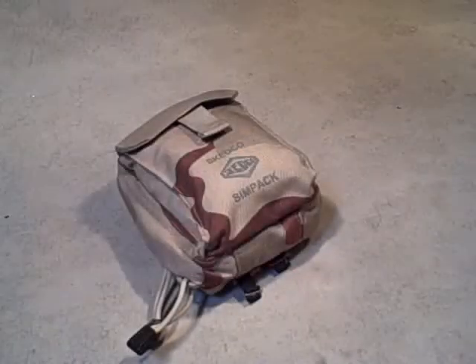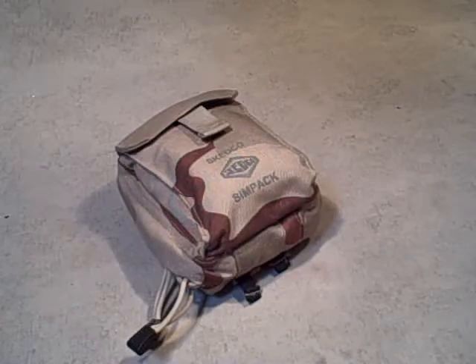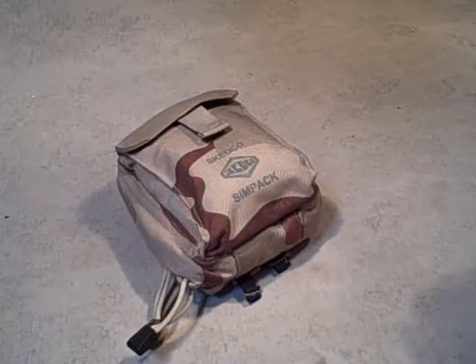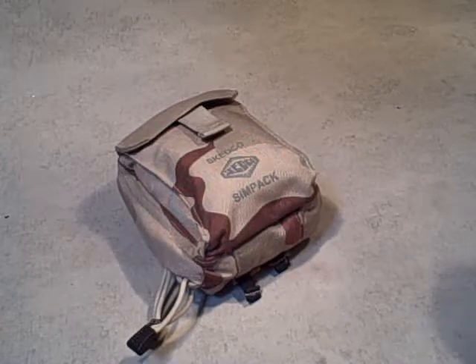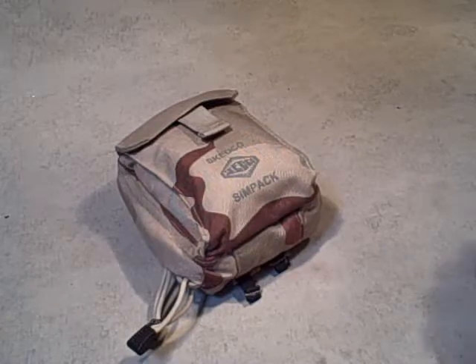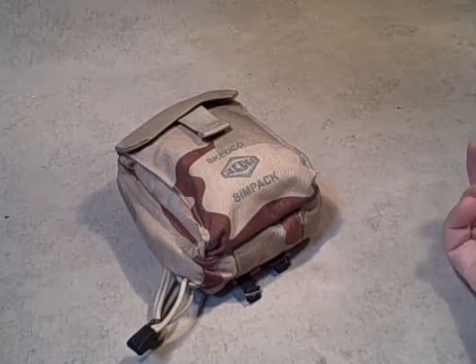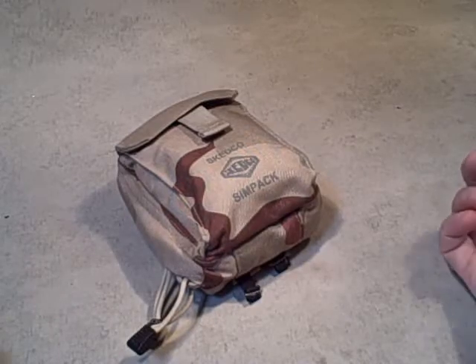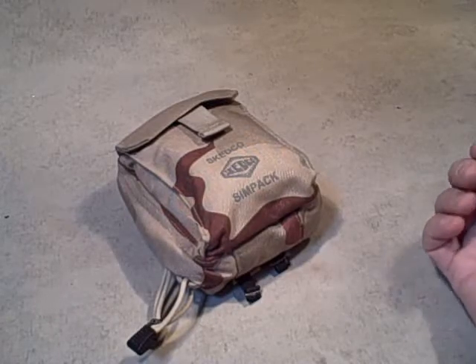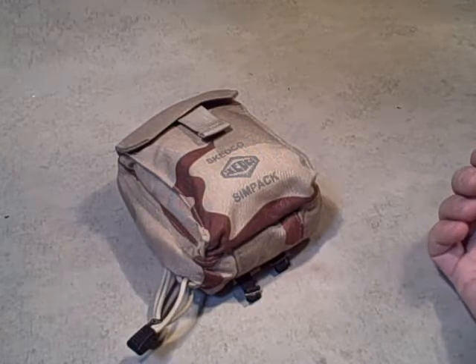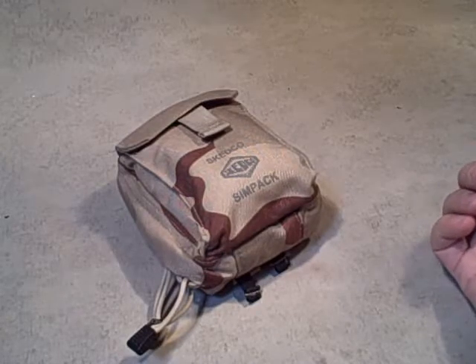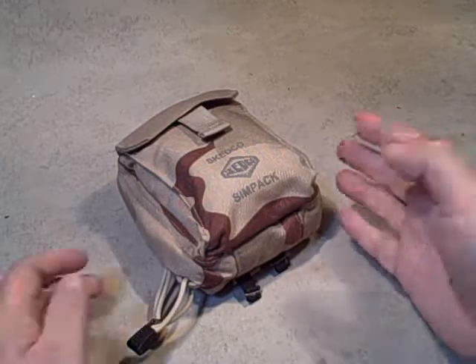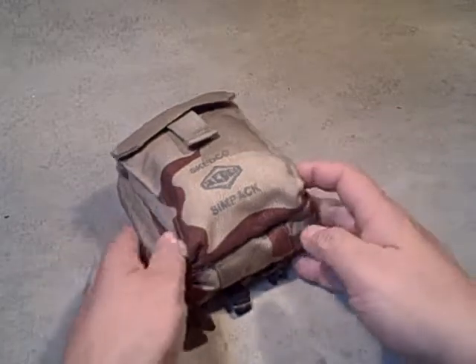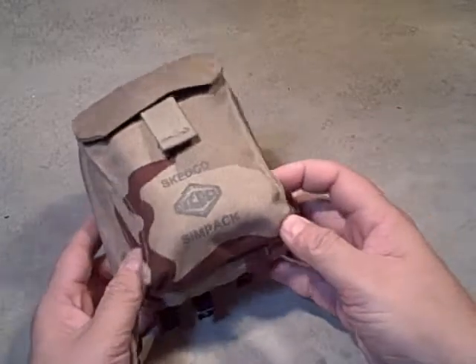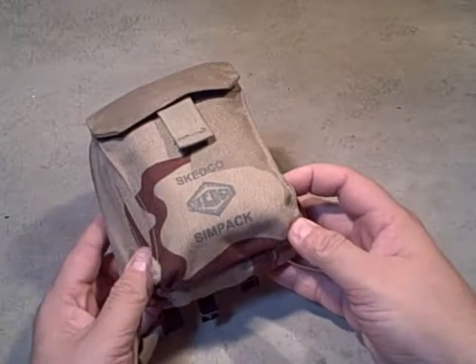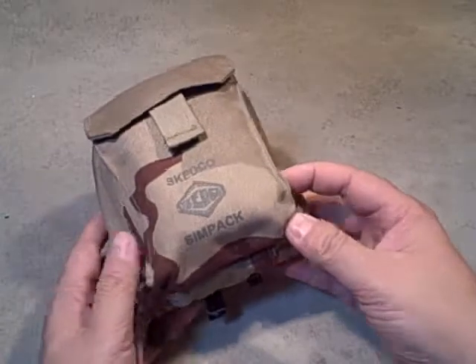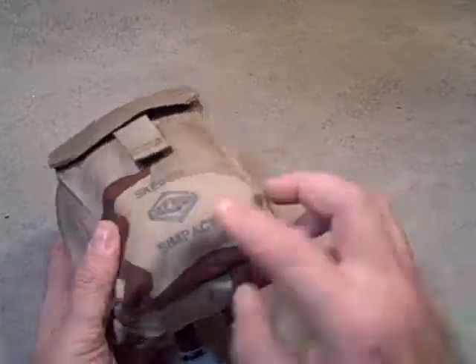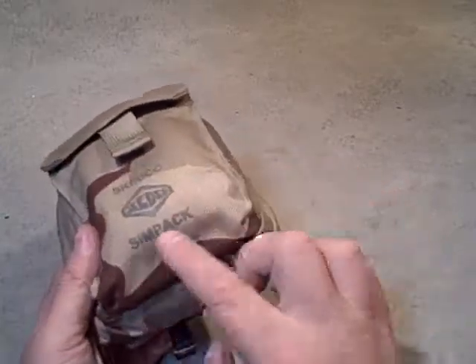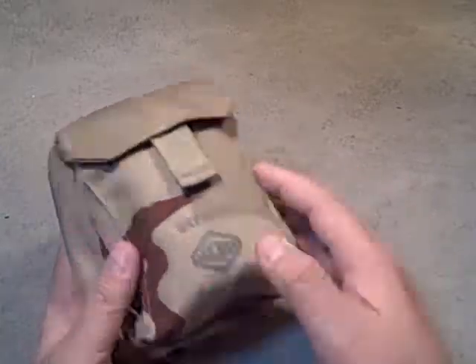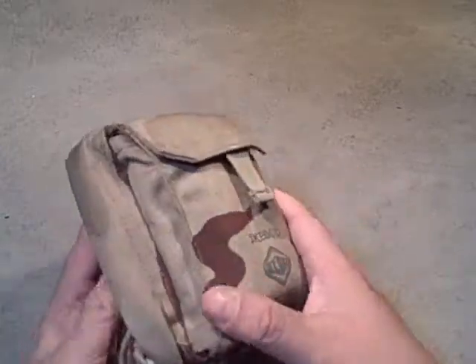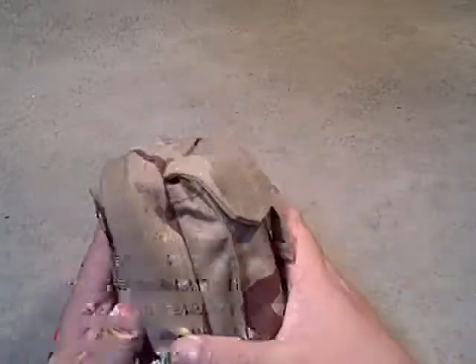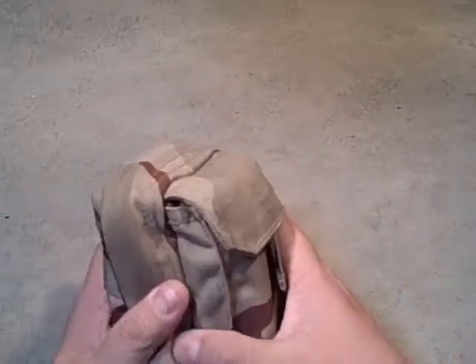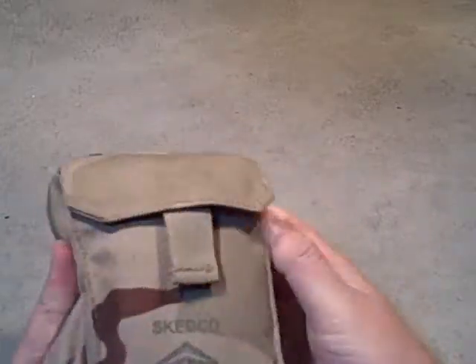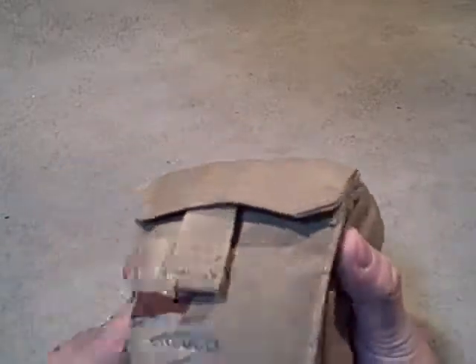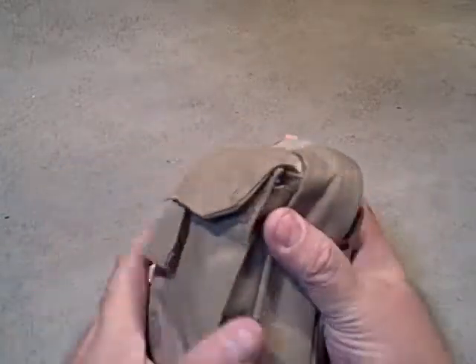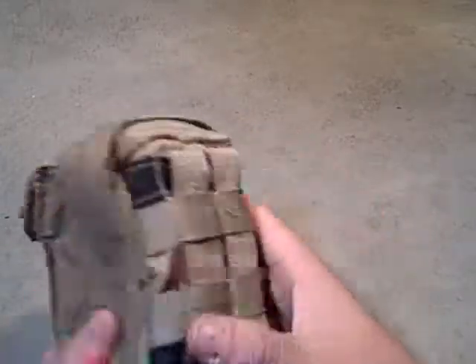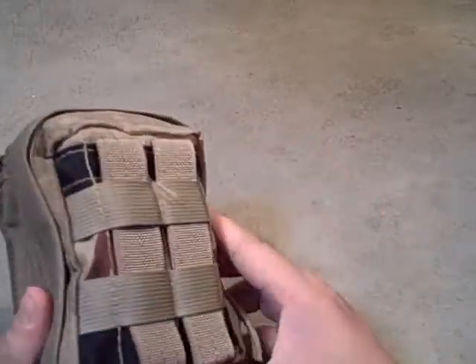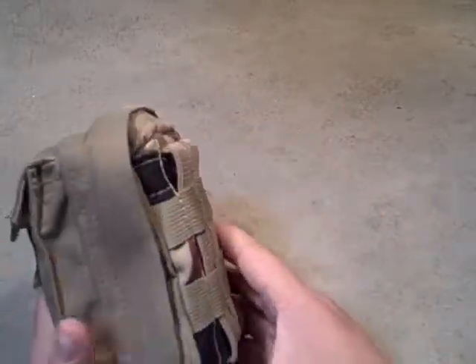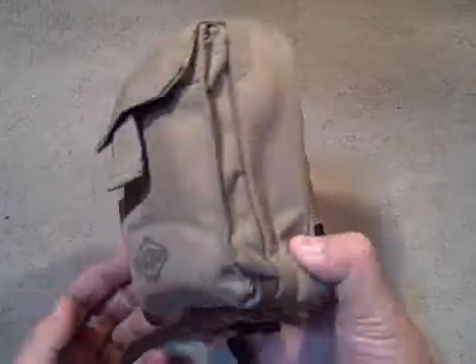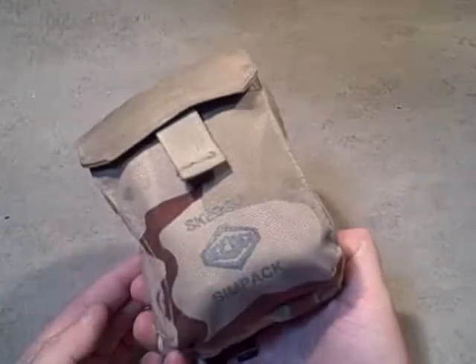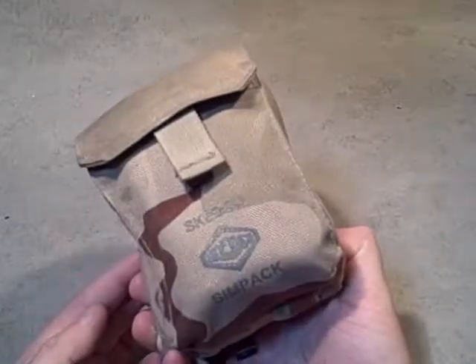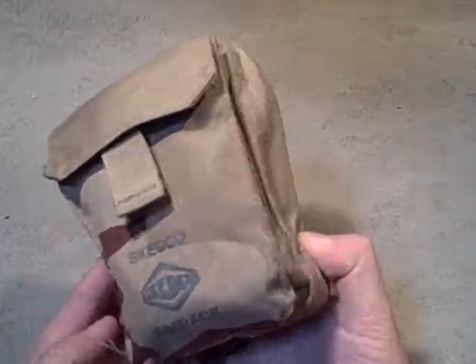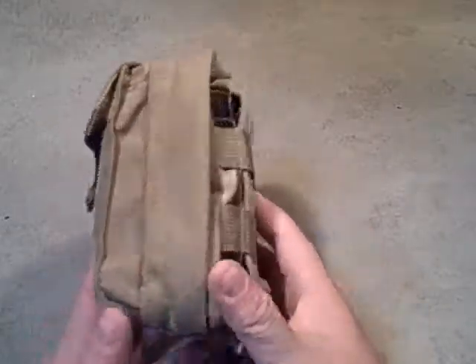I'm taking a look at a first aid kit — actually a trauma kit — made by Skedco. It's a sim pack, and this is issue as far as I know. I bought it from a surplus place at a gun show one time.